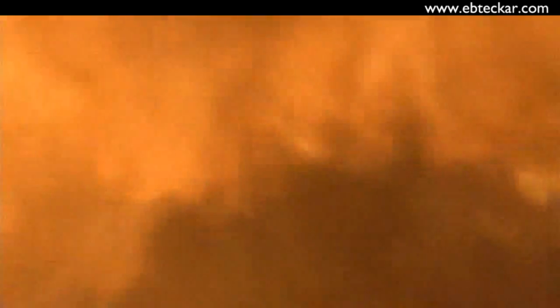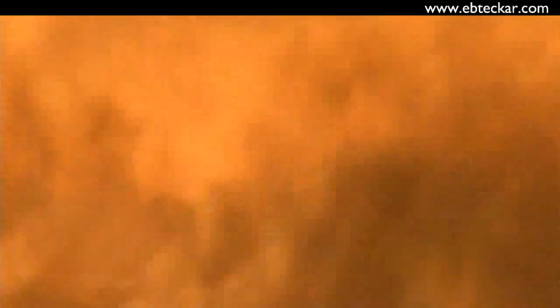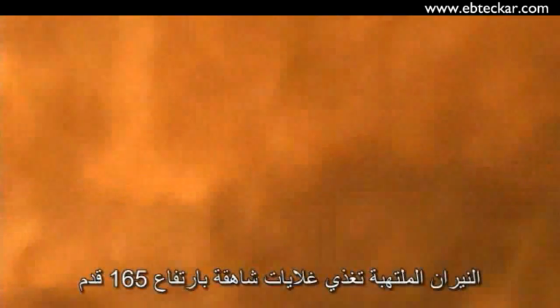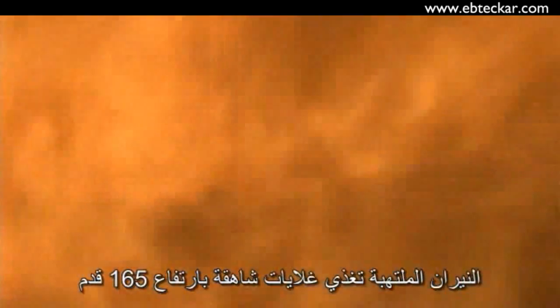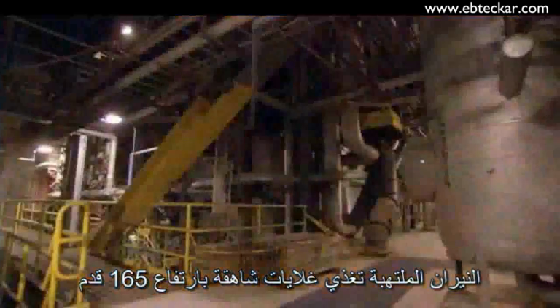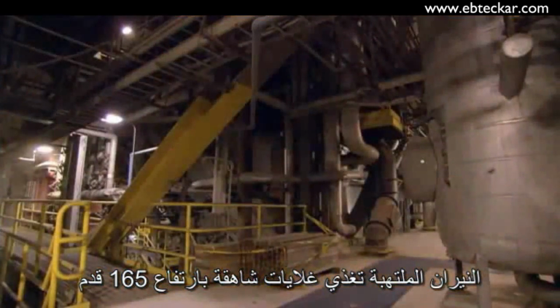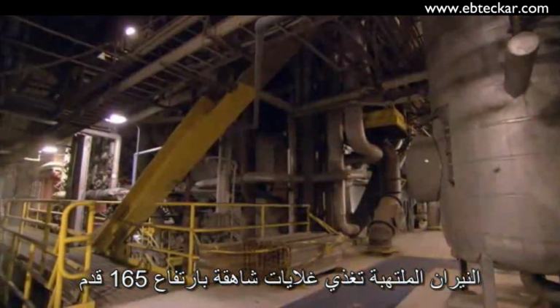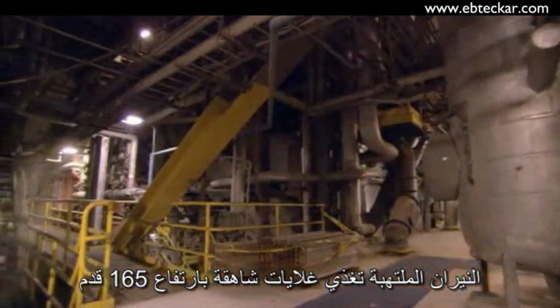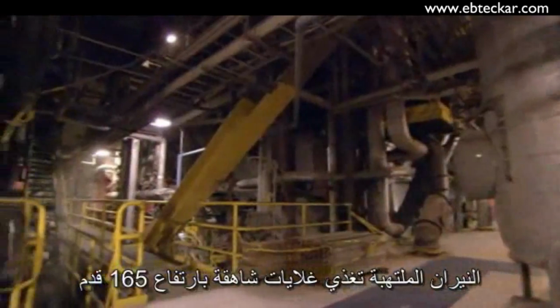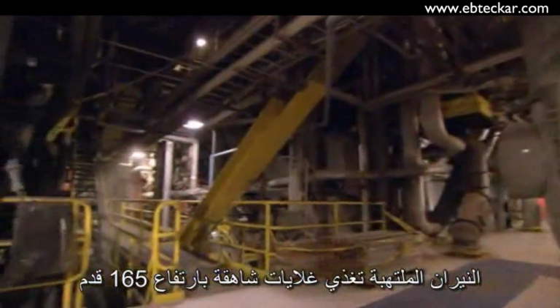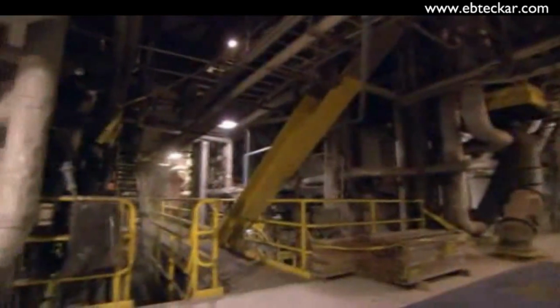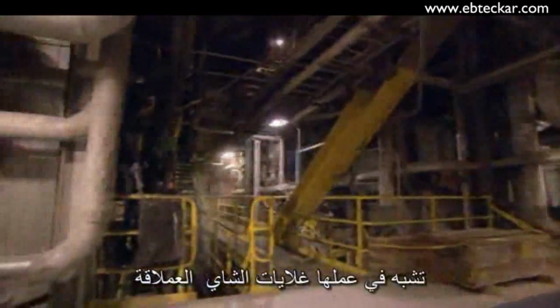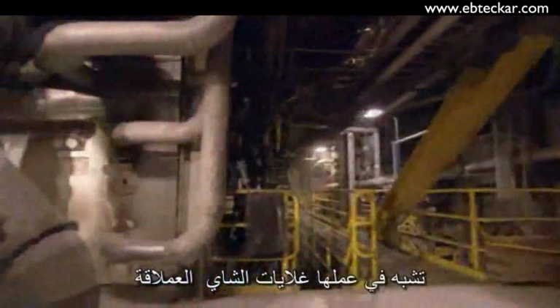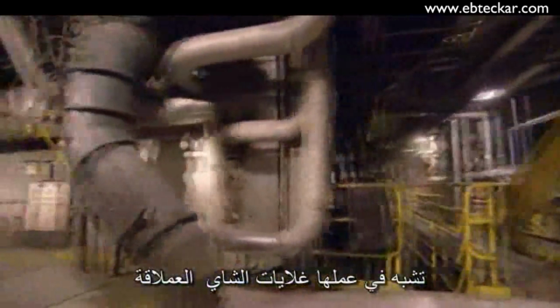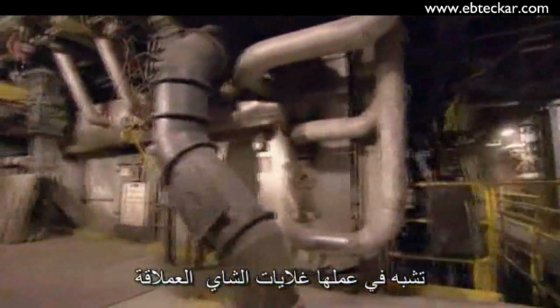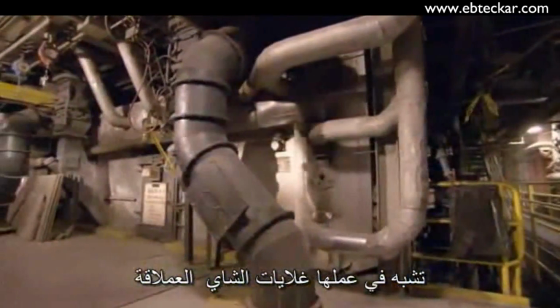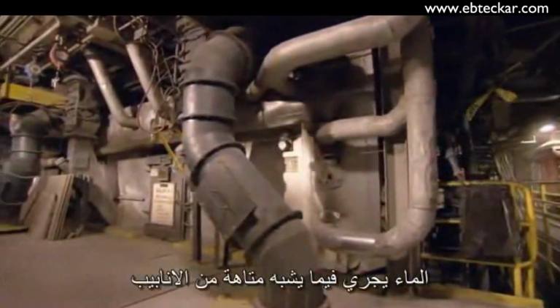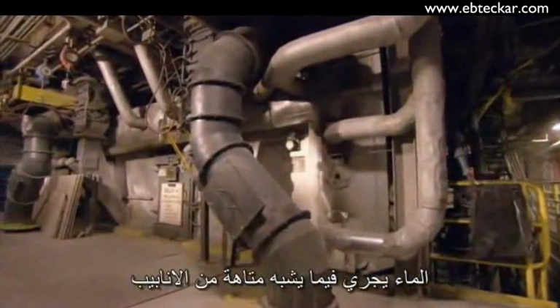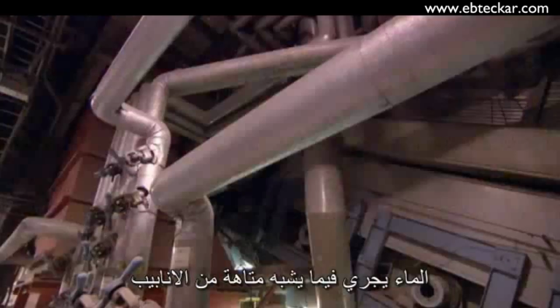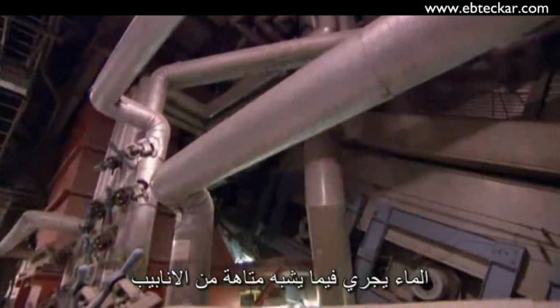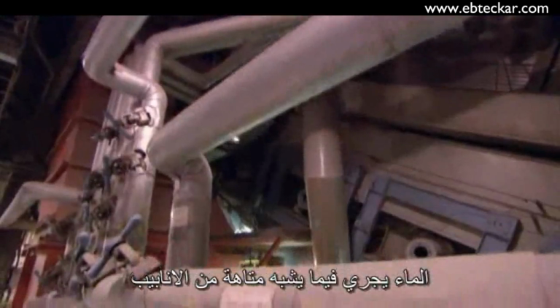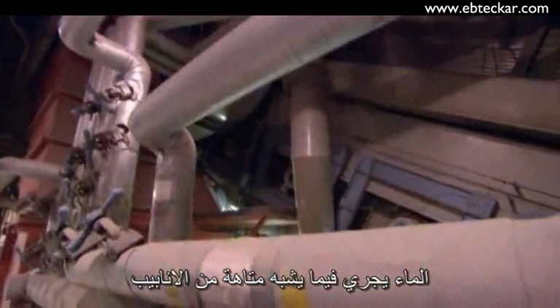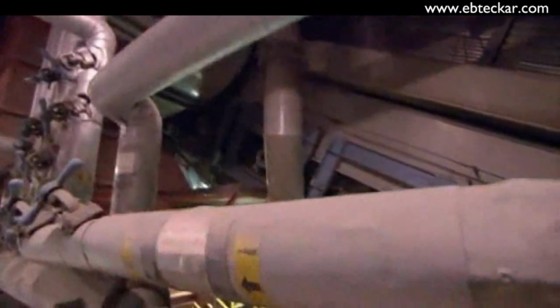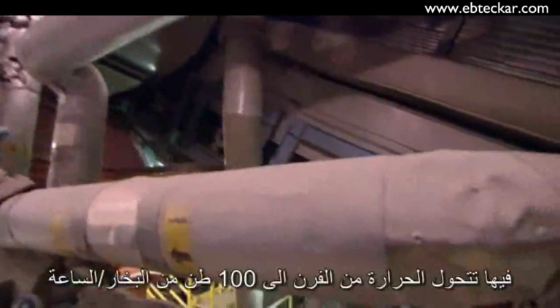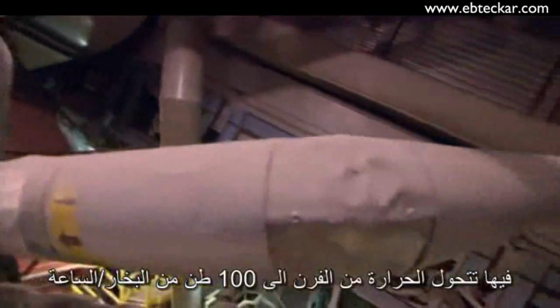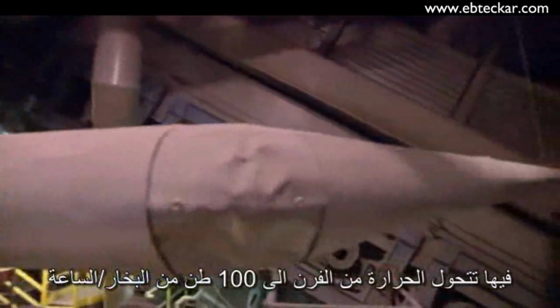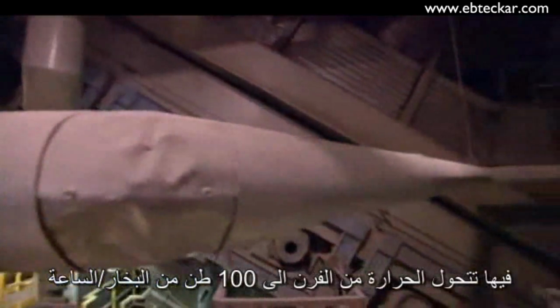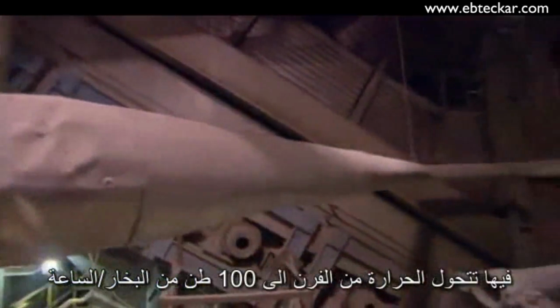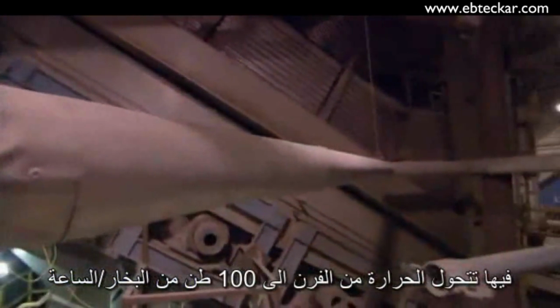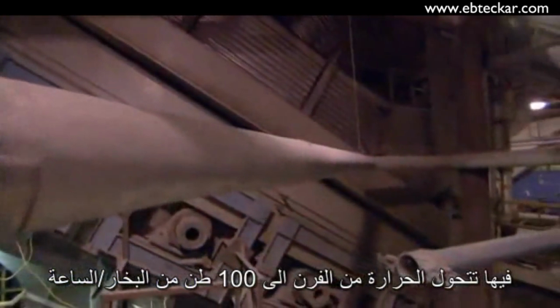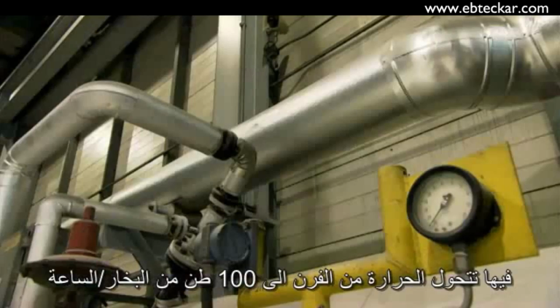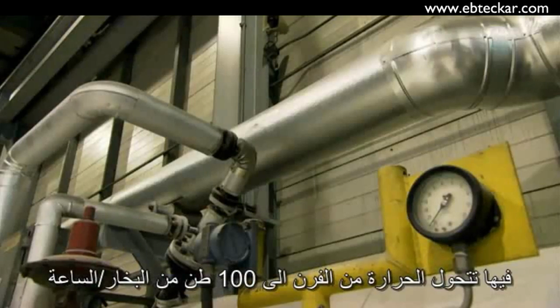The inferno heats a towering 165-foot boiler which works like a giant tea kettle. Water runs through an immense maze of pipework where heat from the furnace turns it into 100 tons of steam per hour.